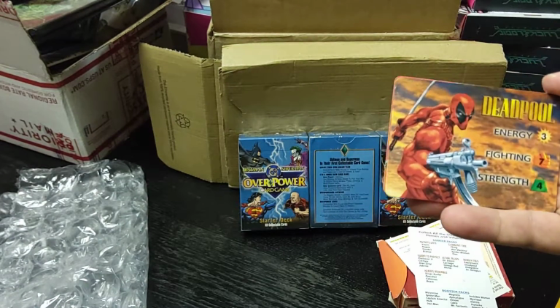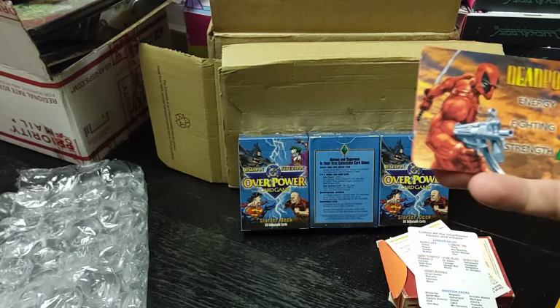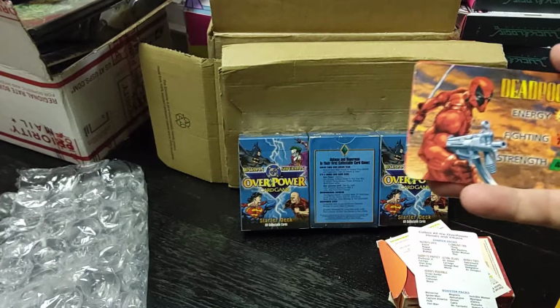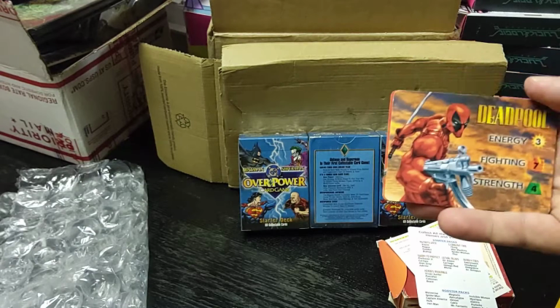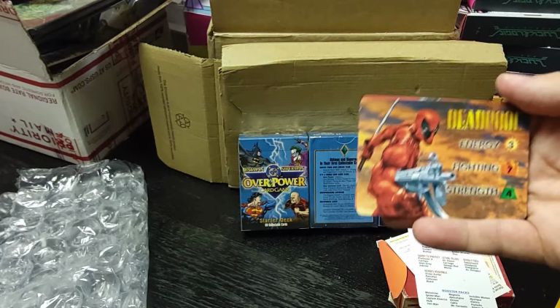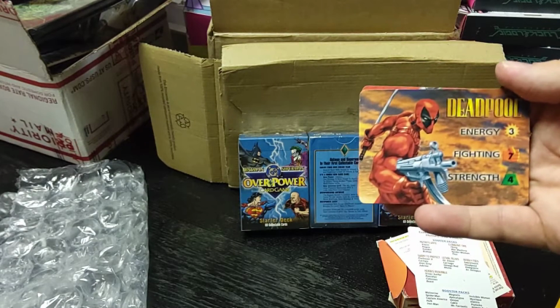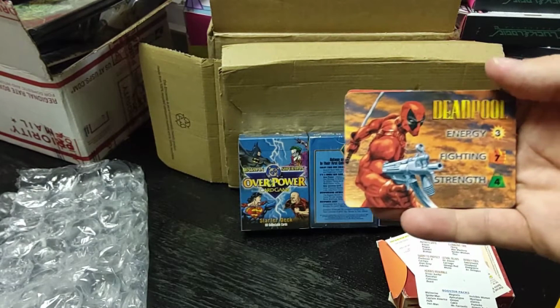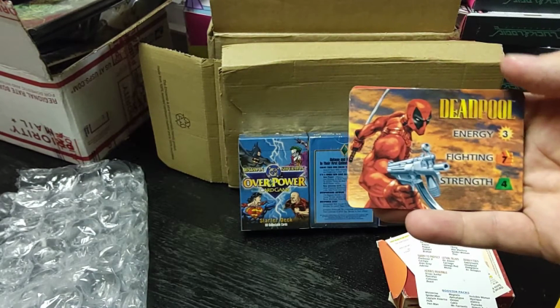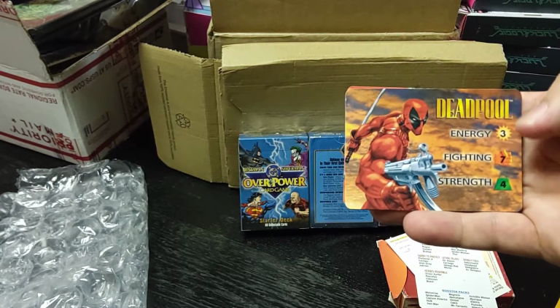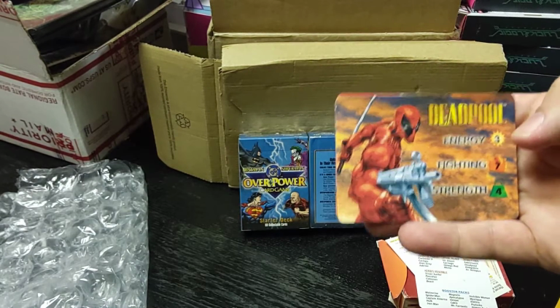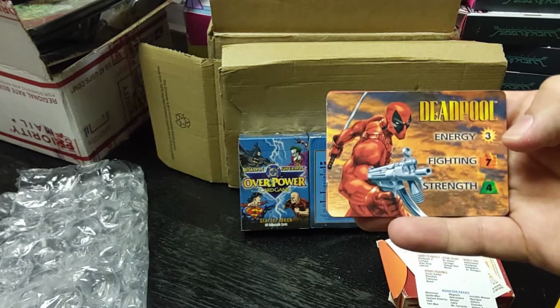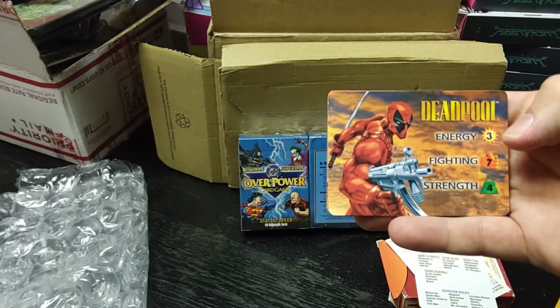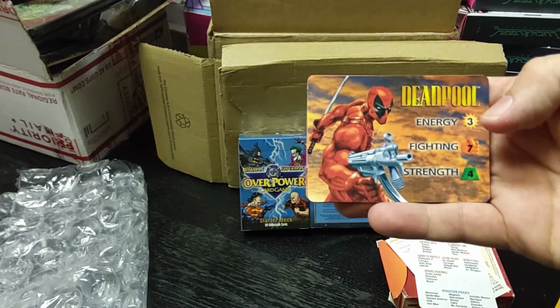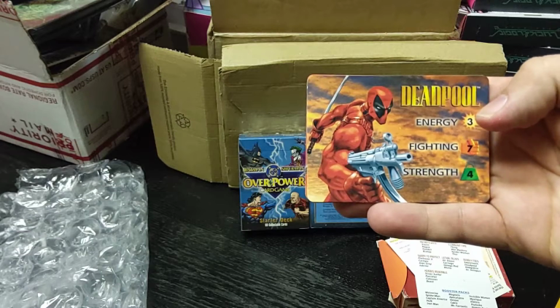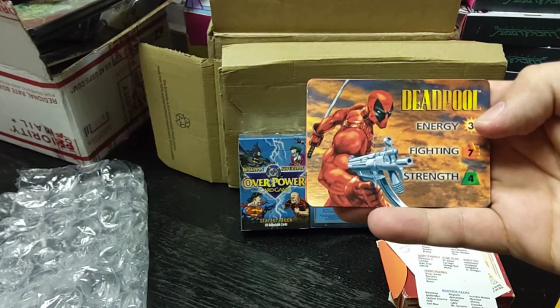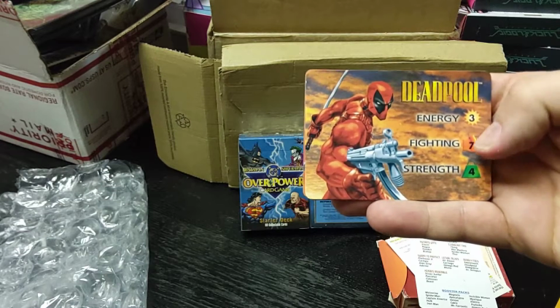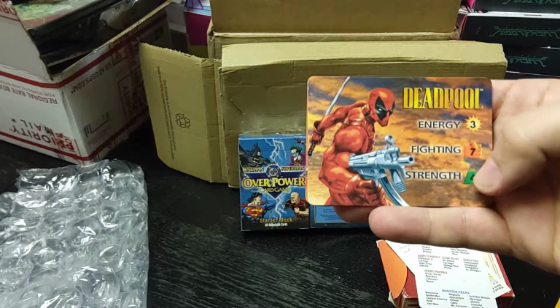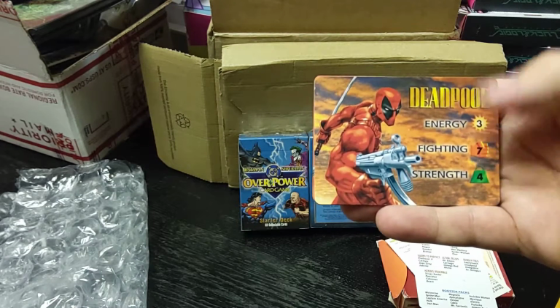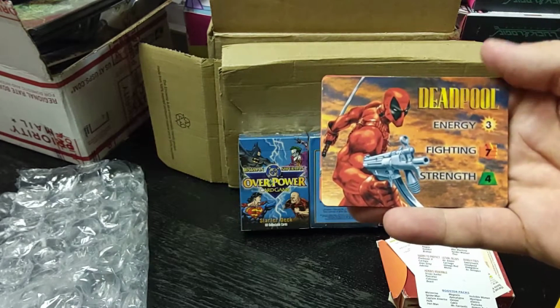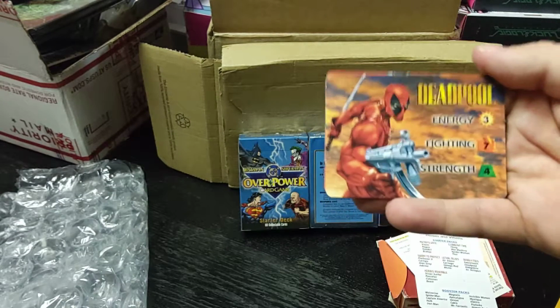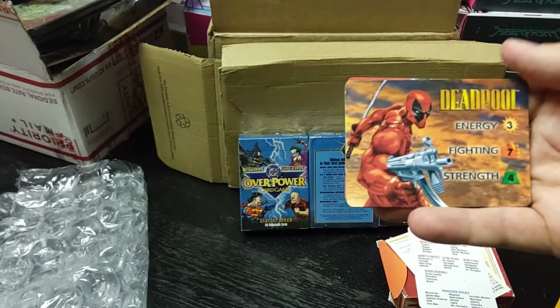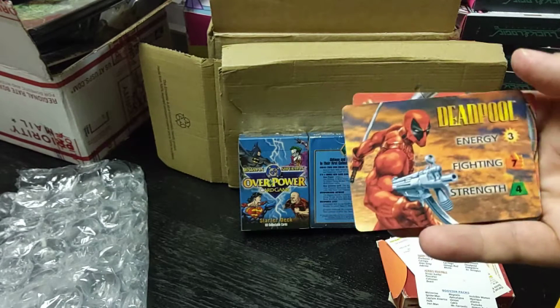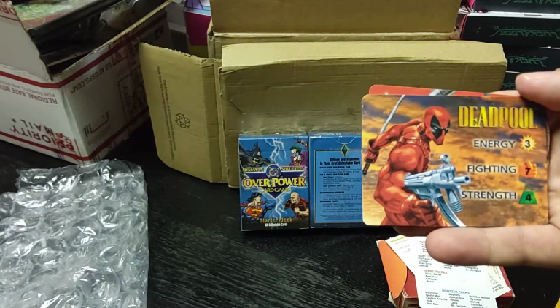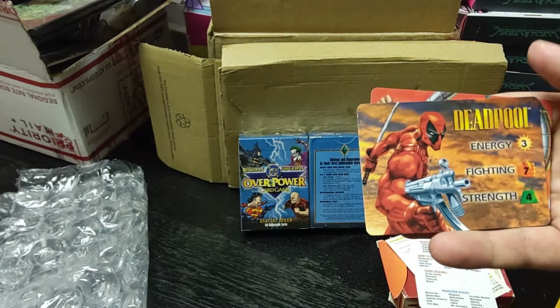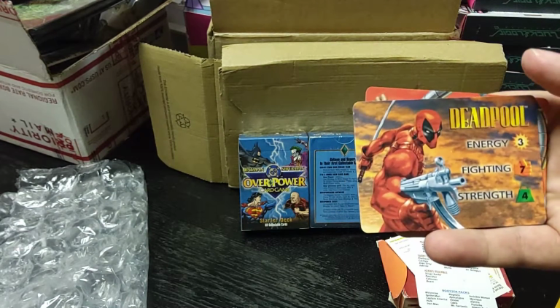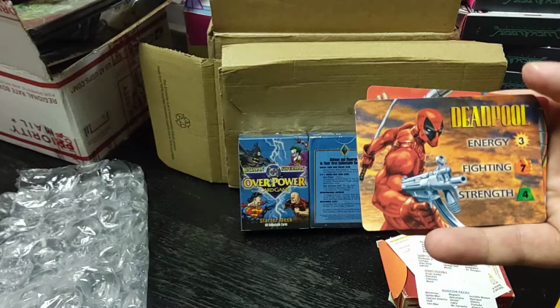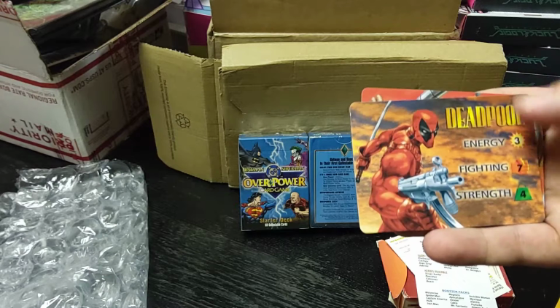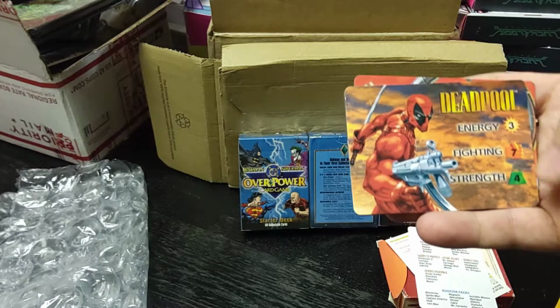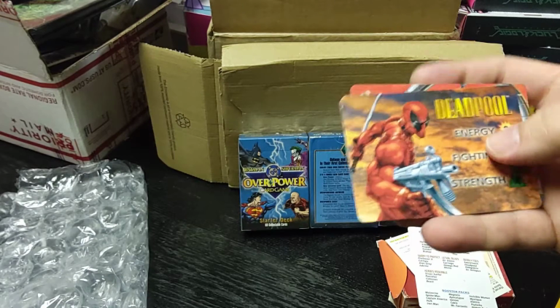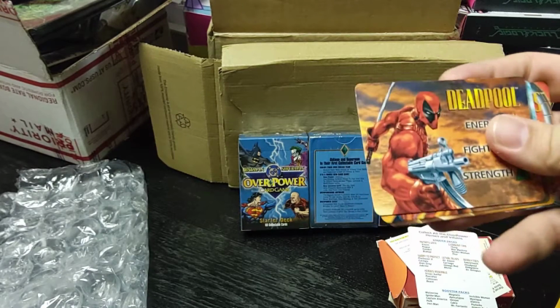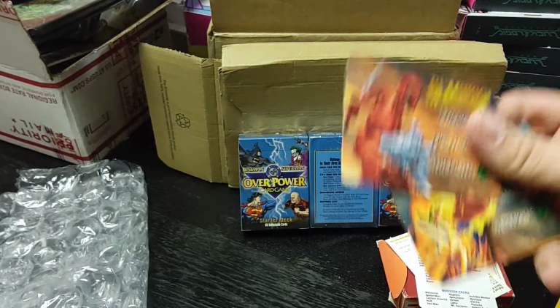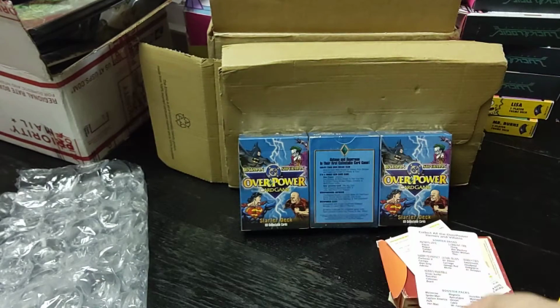I believe it's 20 points to knock someone out. Or you can do what's called a Spectrum KO — if I get energy, fighting, and strength on one of the opposing characters, I can also knock them out with that, even if they're one-pointers. So, that's kind of fun.